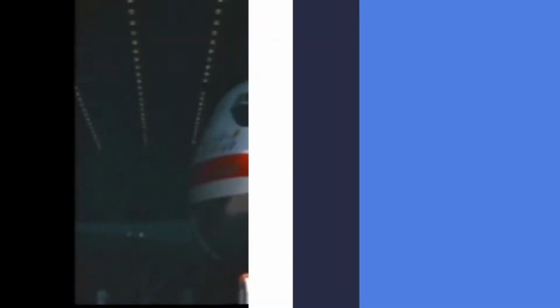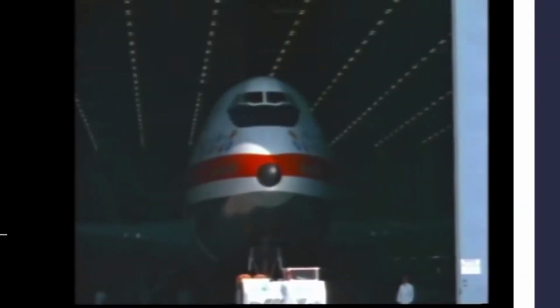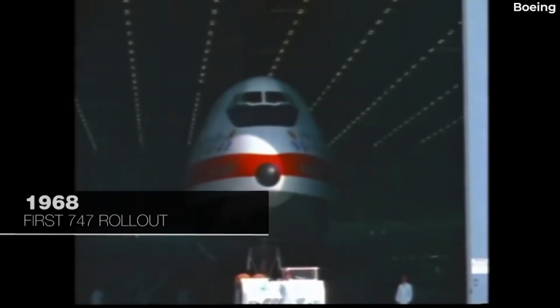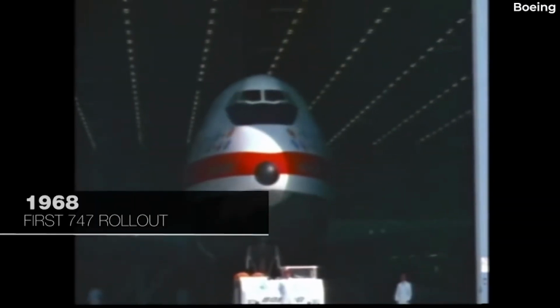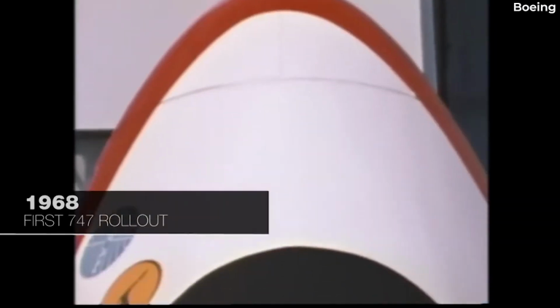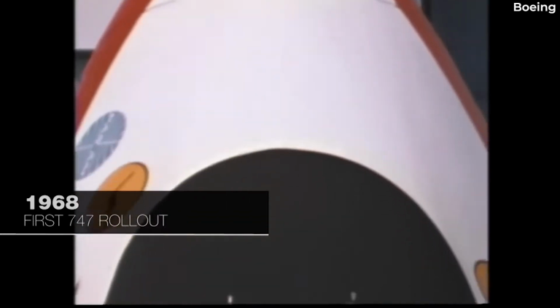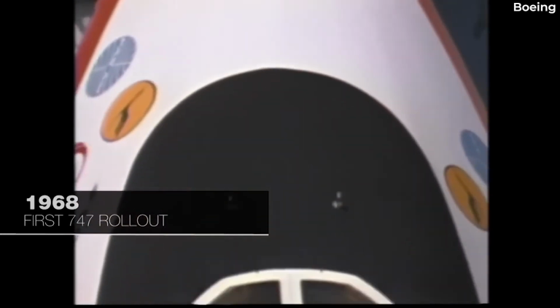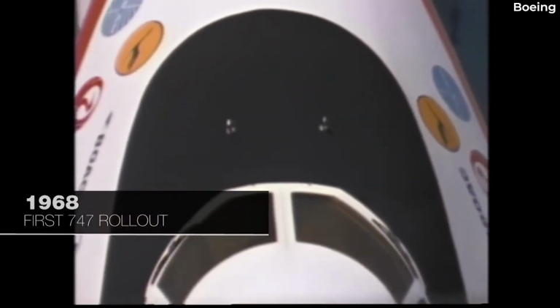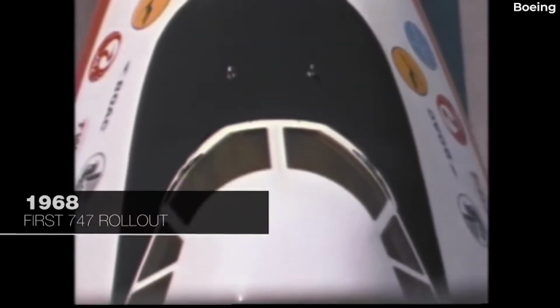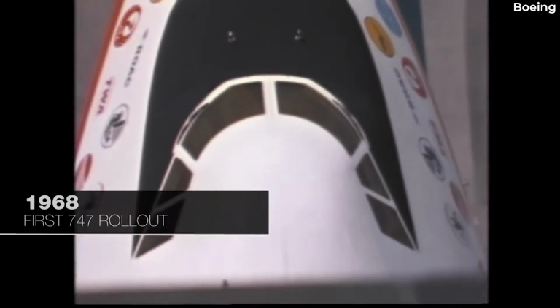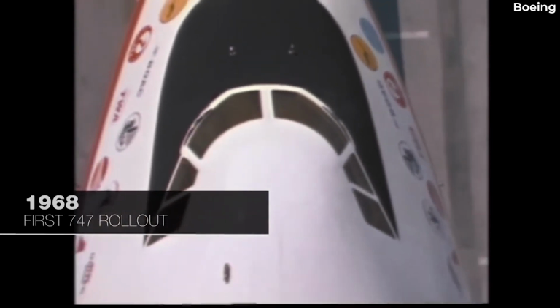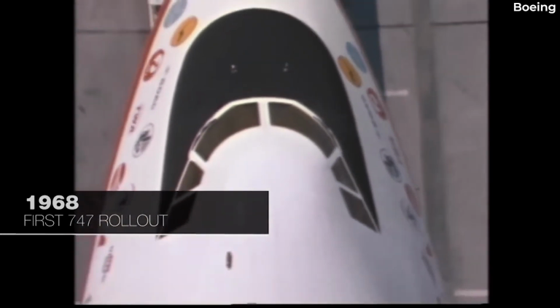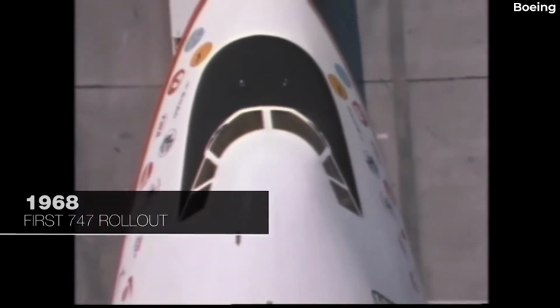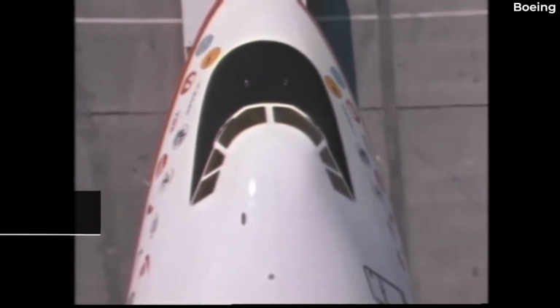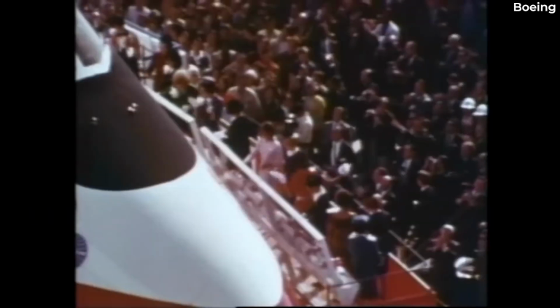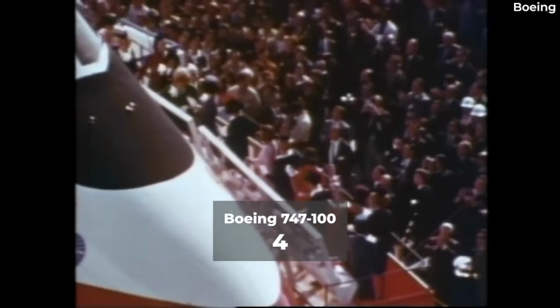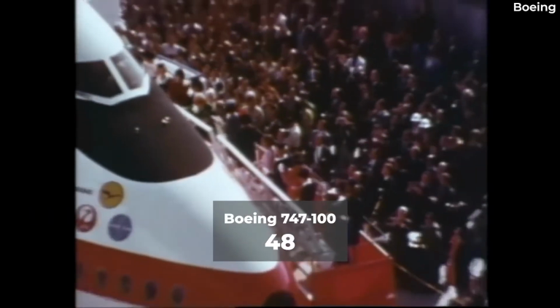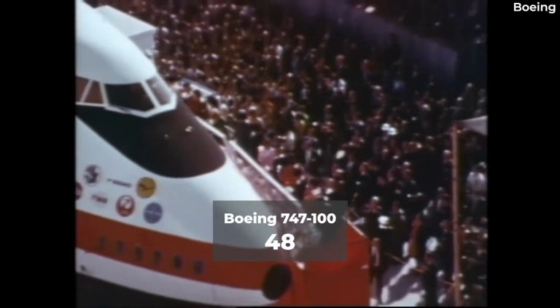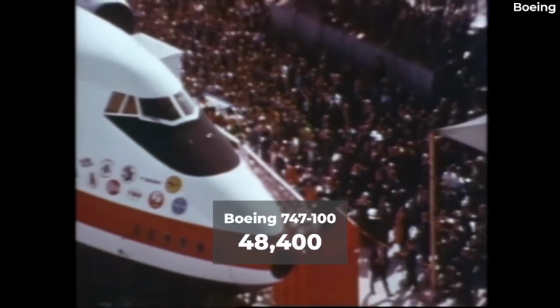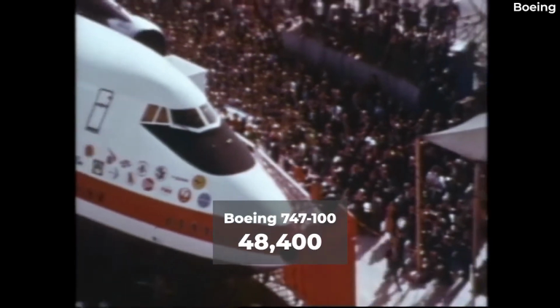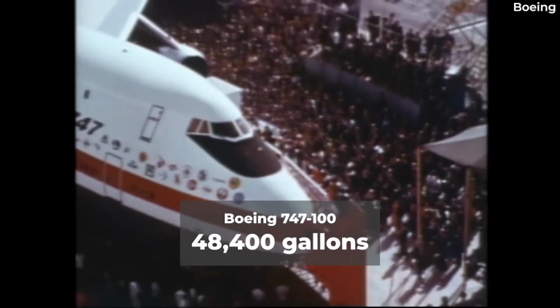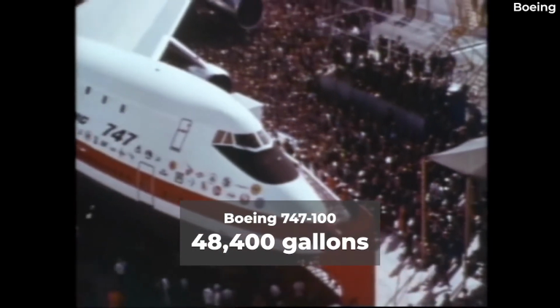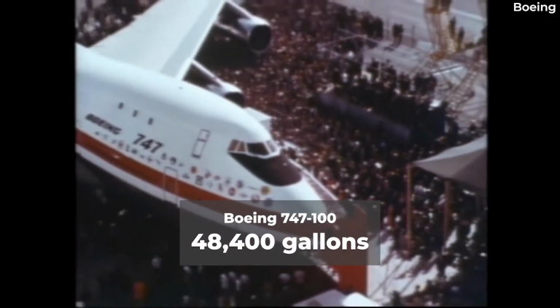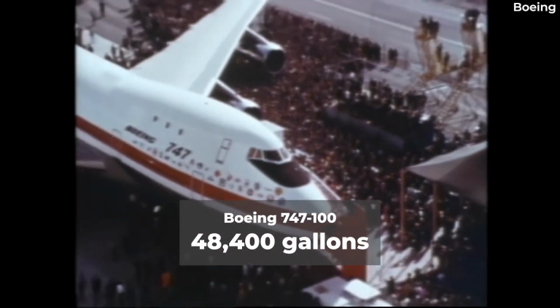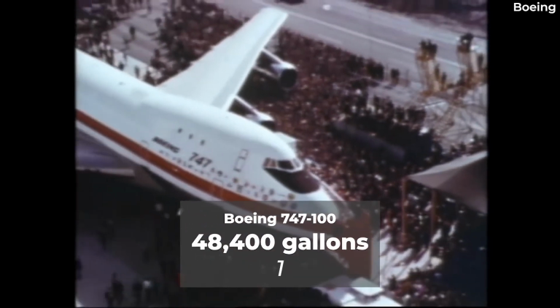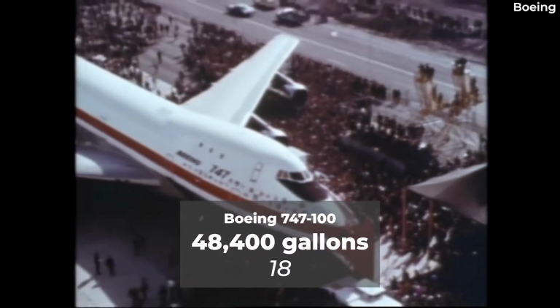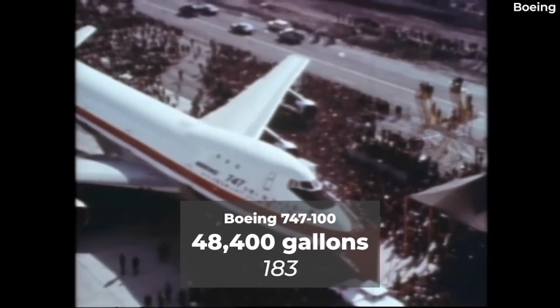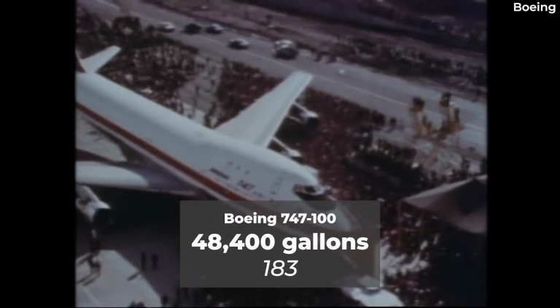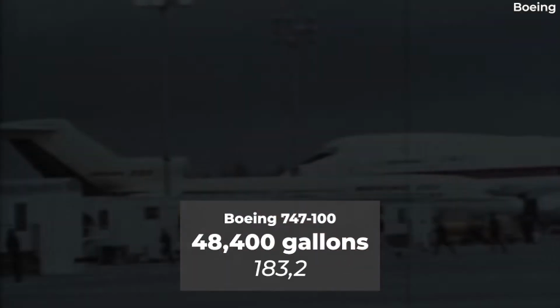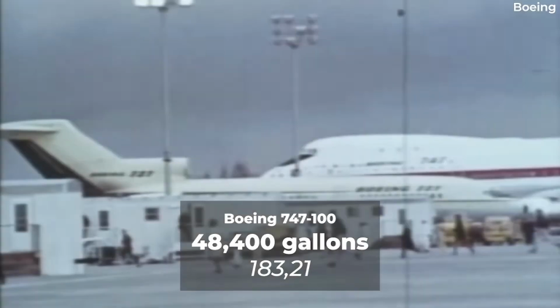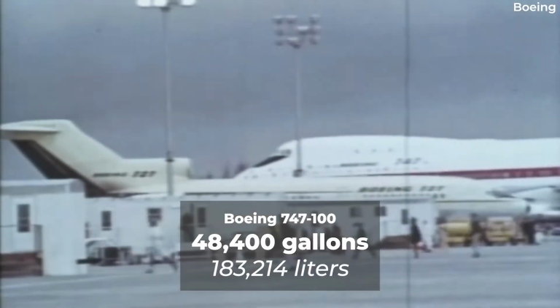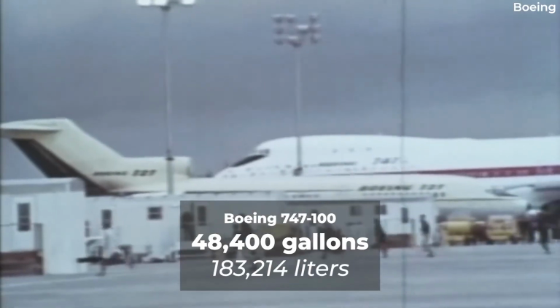The amount of fuel depends on the aircraft model, but the very first variant, the 747-100, could carry 48,400 gallons of fuel, approximately 183,214 litres.